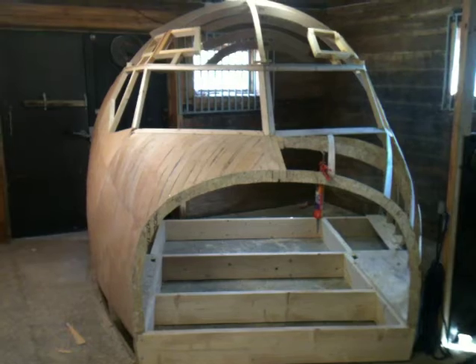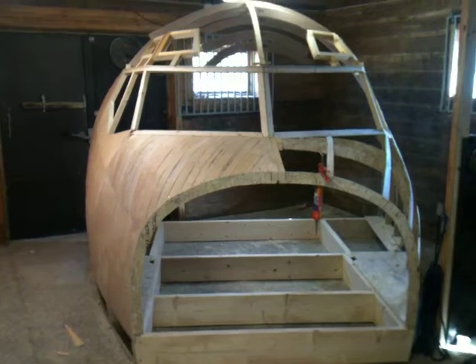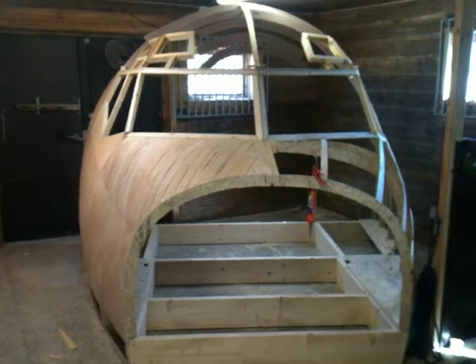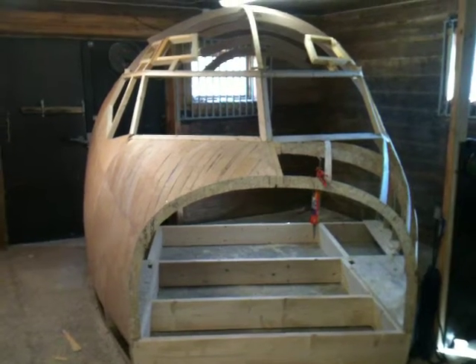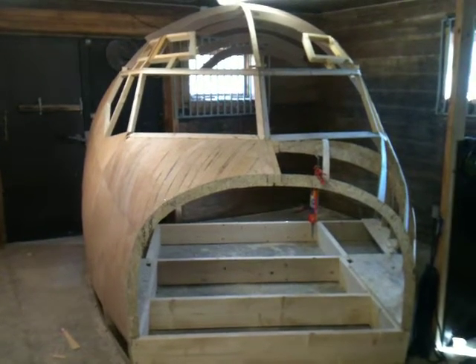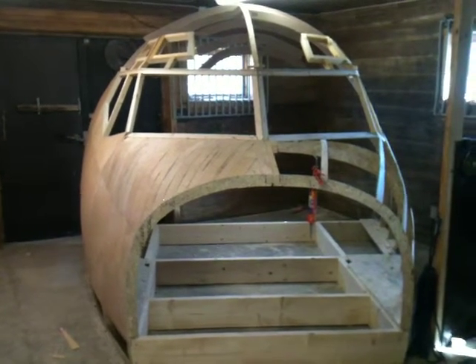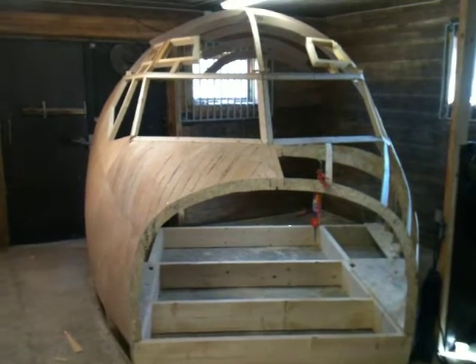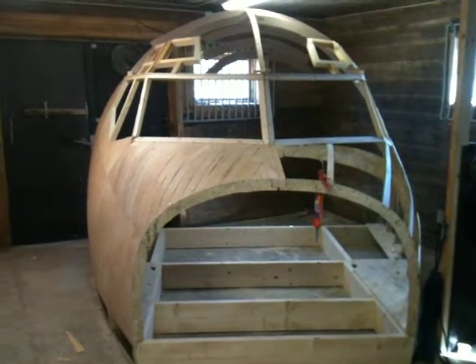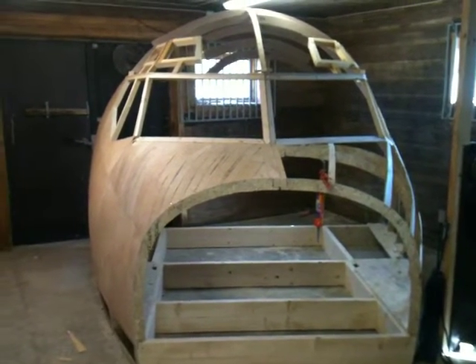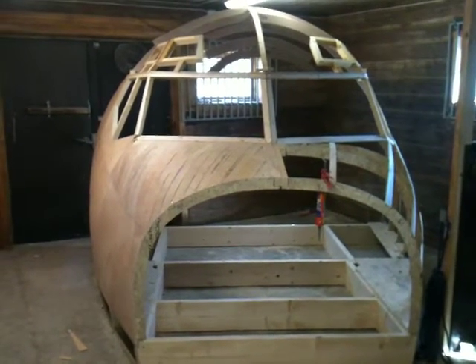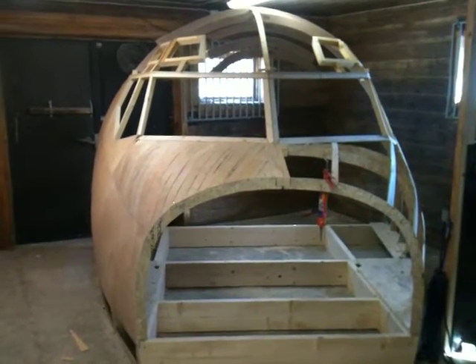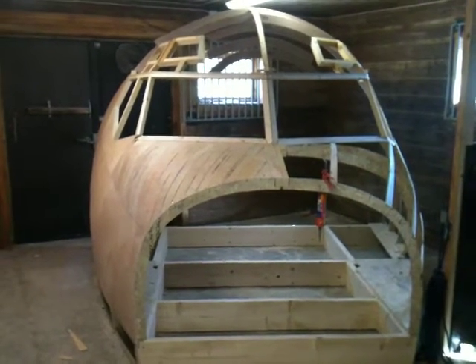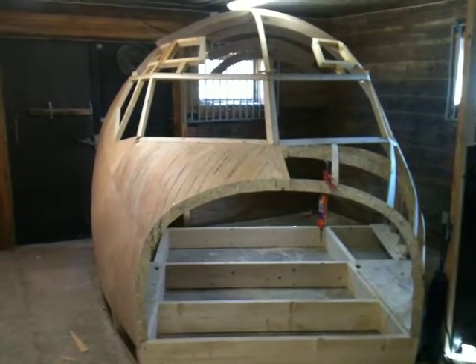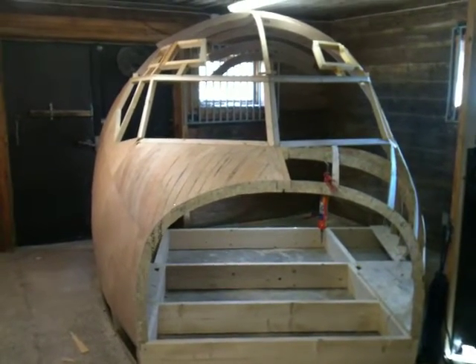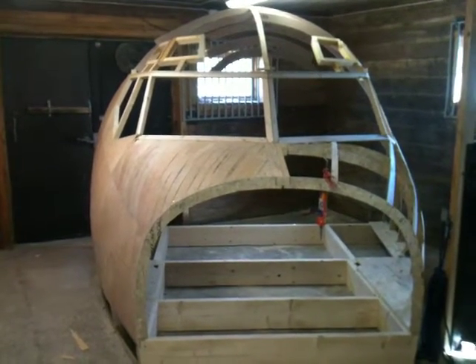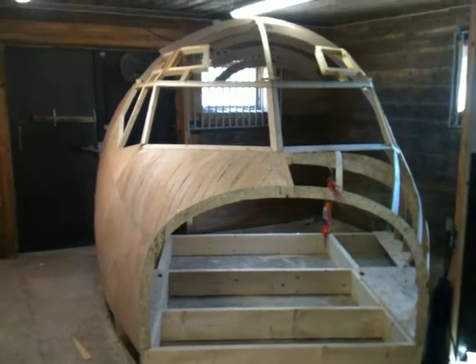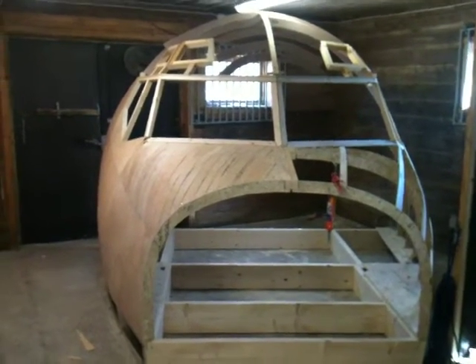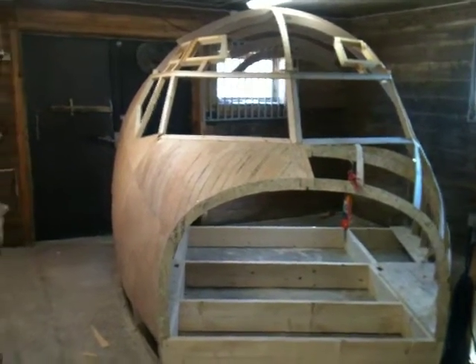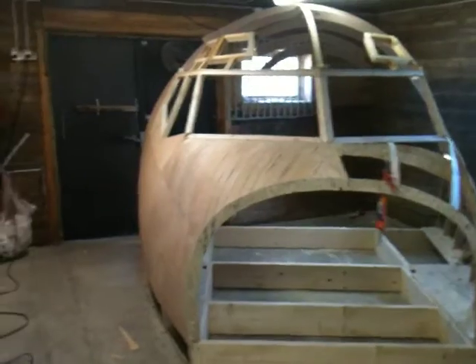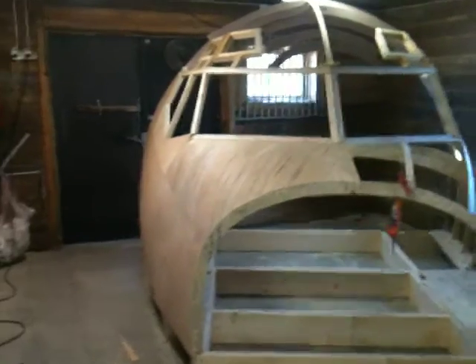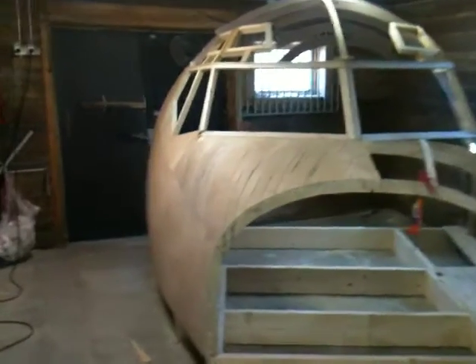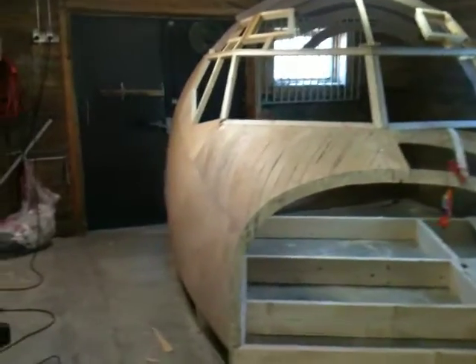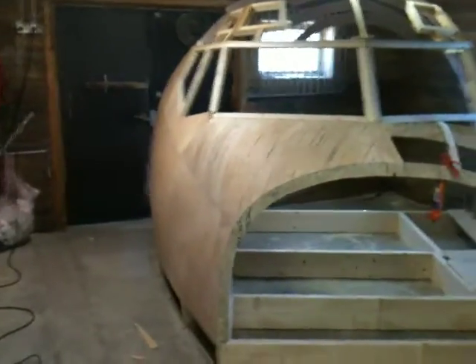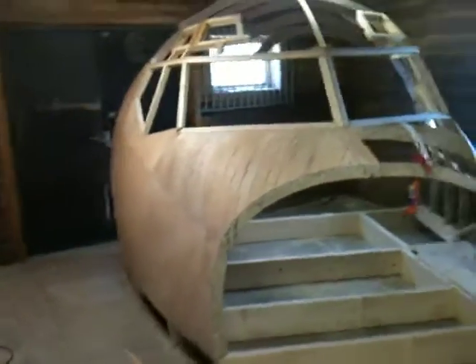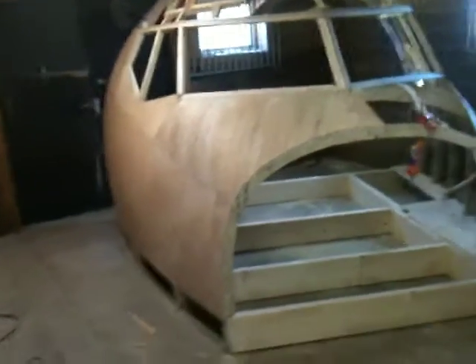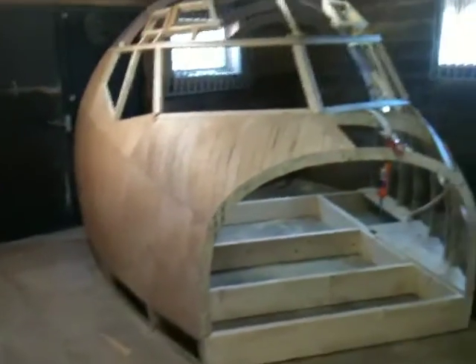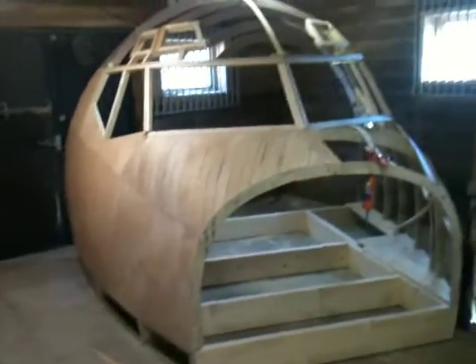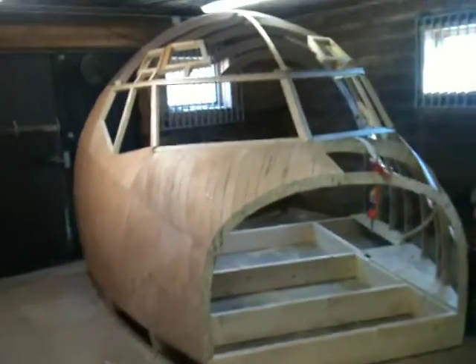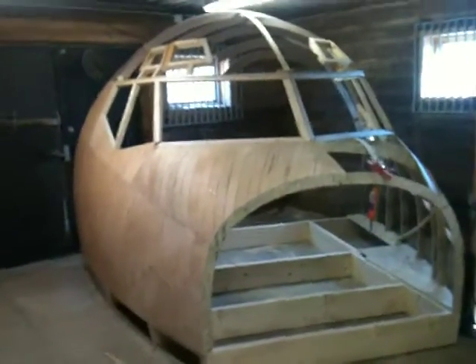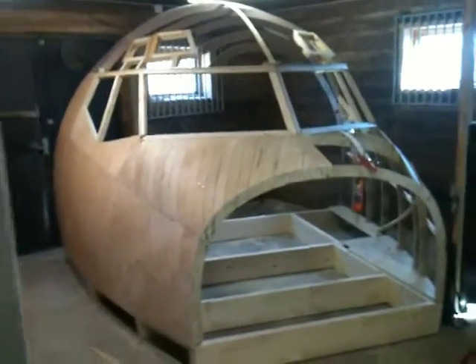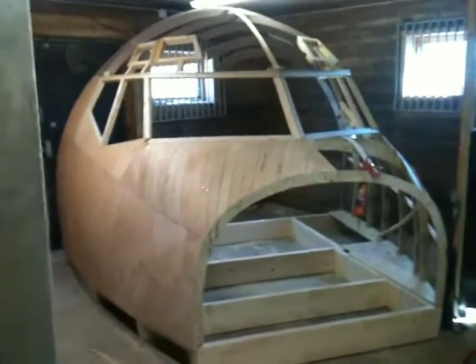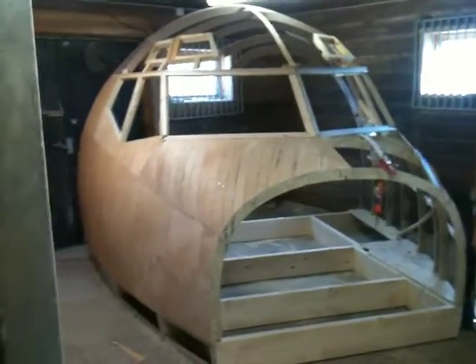Hello everybody. Welcome back to the Norwegian 737 project. I'm back — I have a little update for you guys.